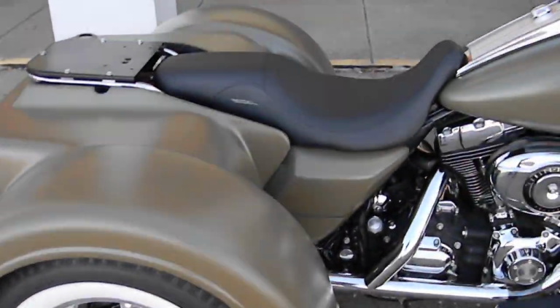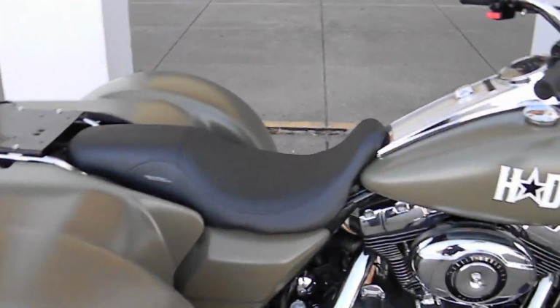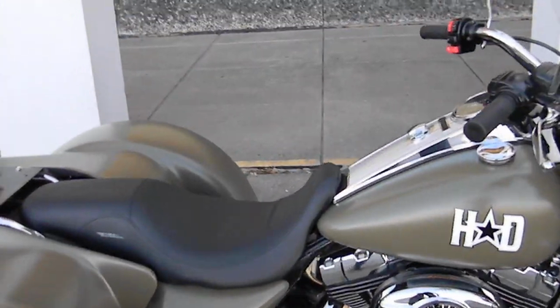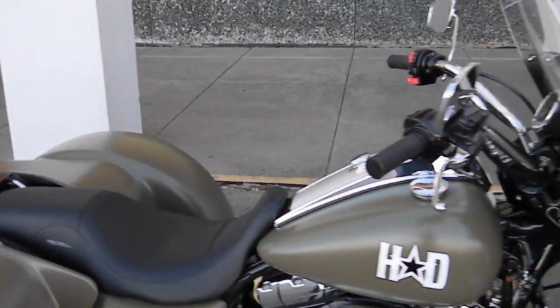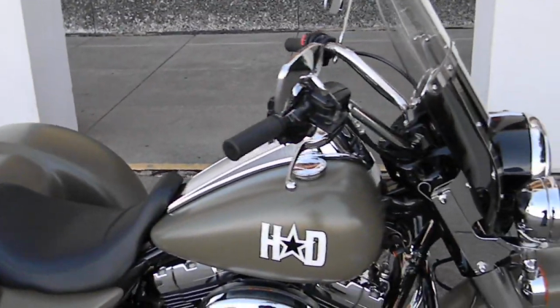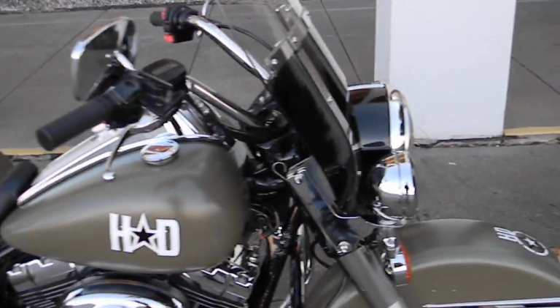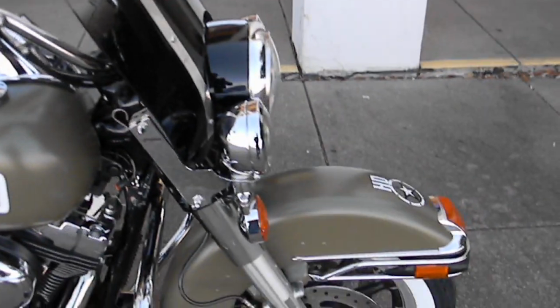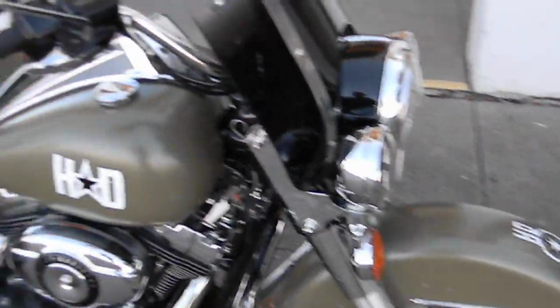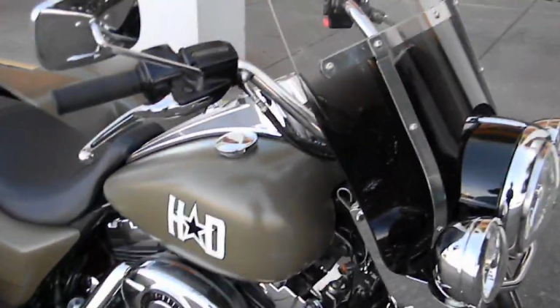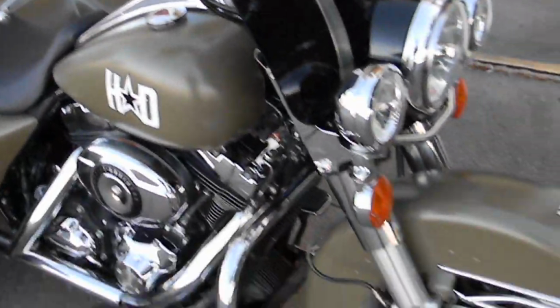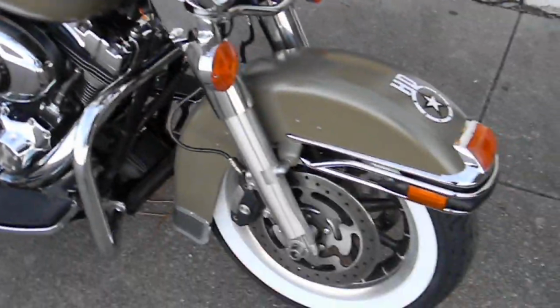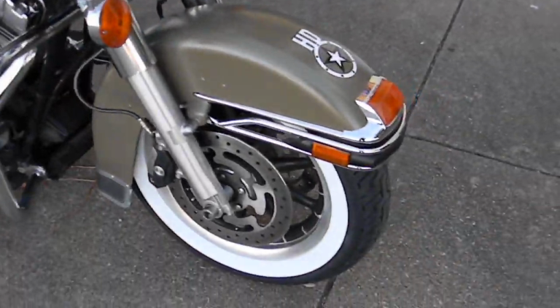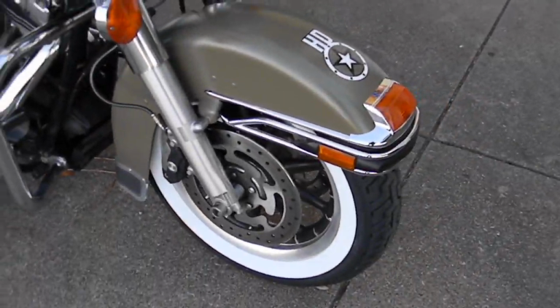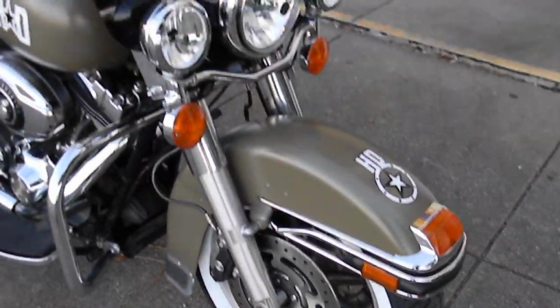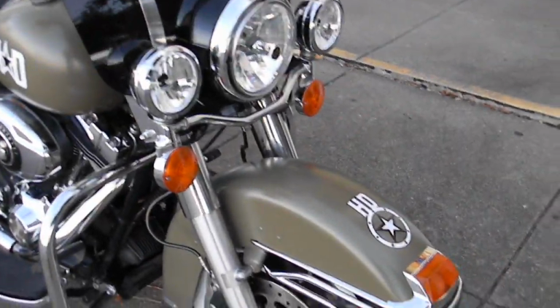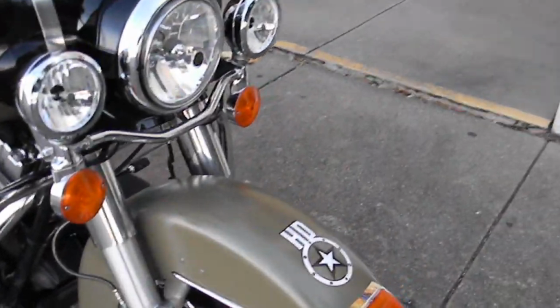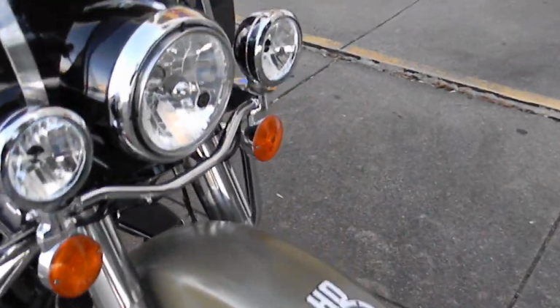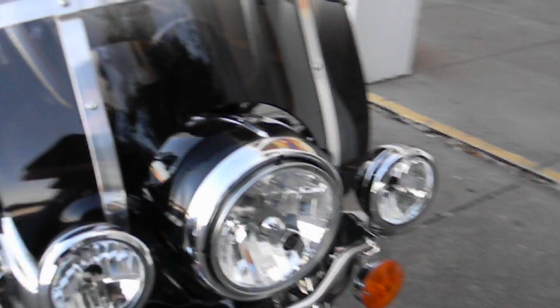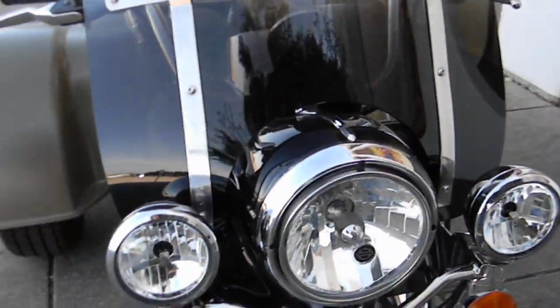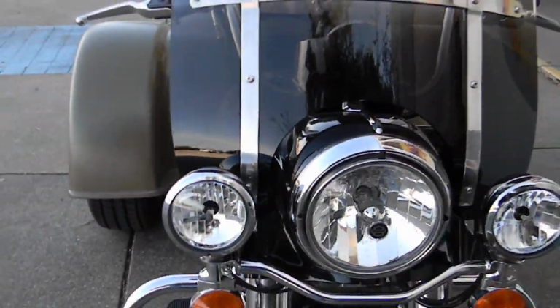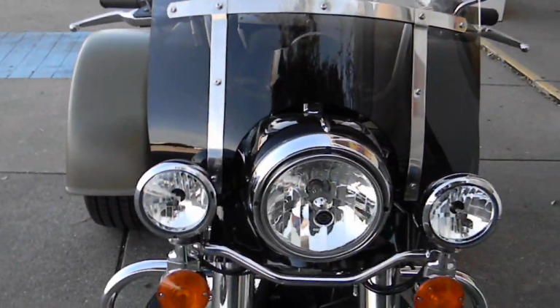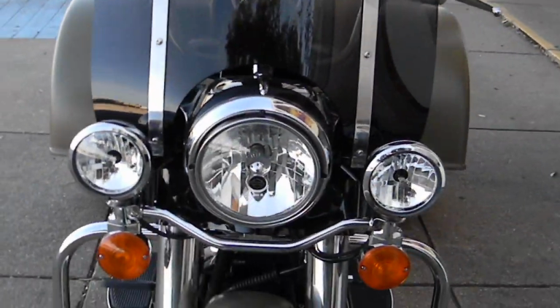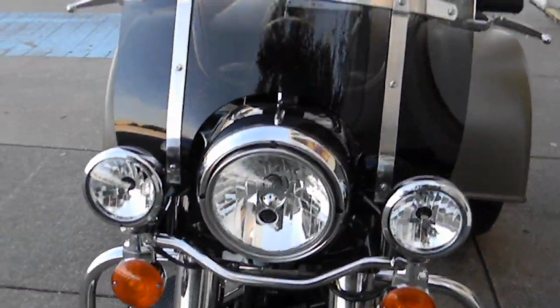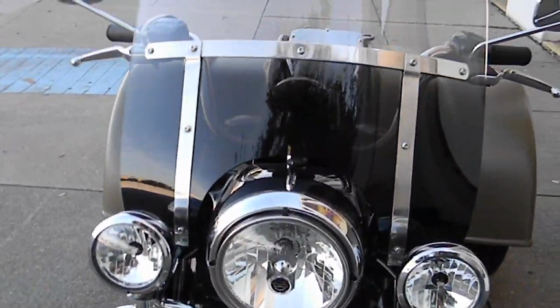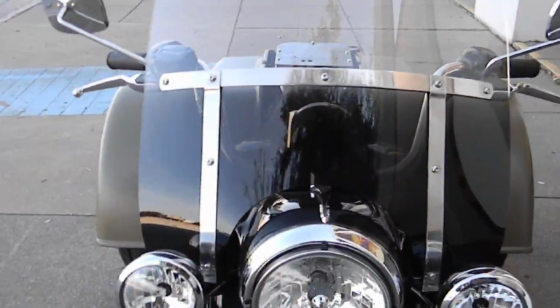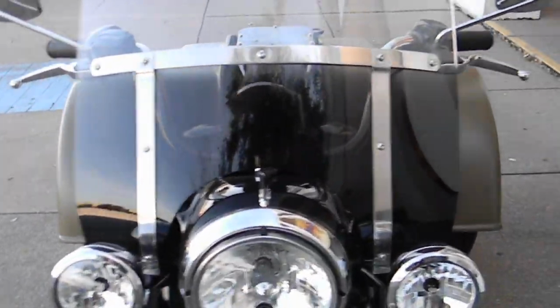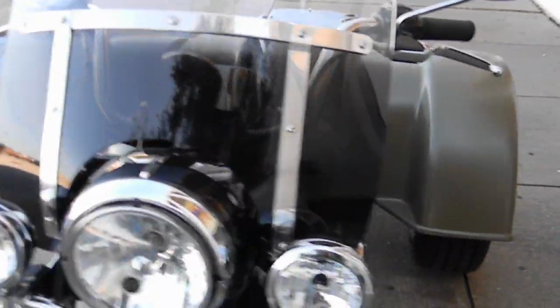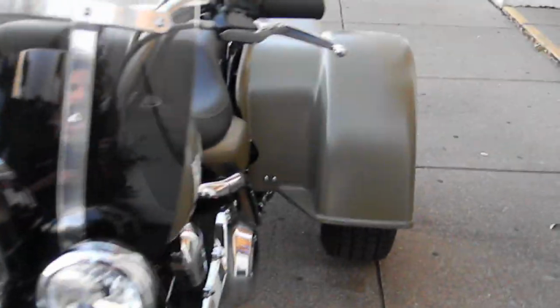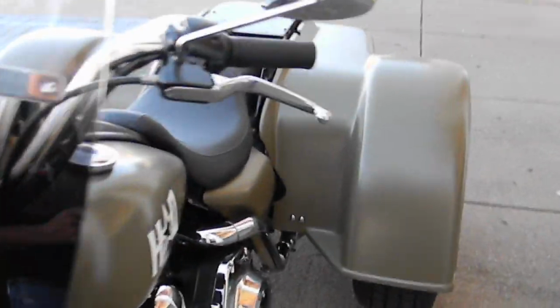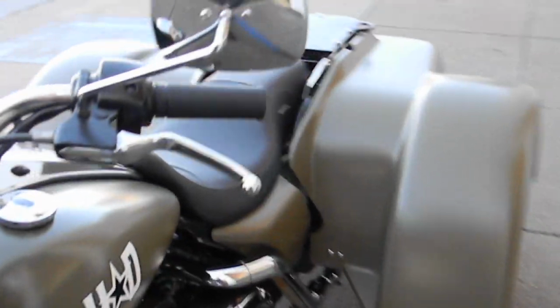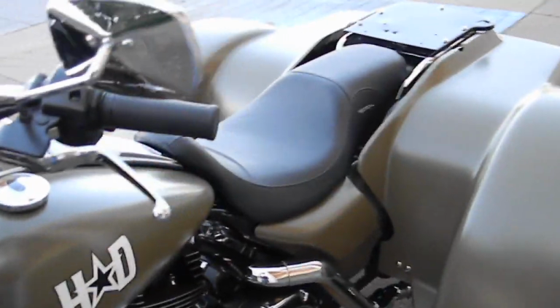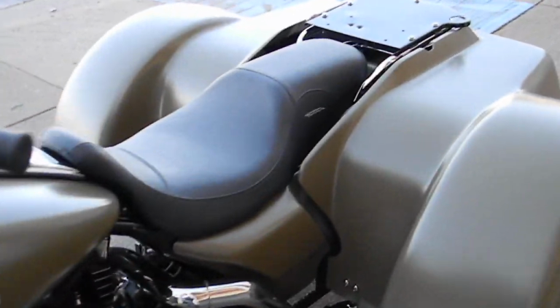It's got the military OD green paint, white wall tires up front, it's got the passing lights, and the old school smoked windshield.